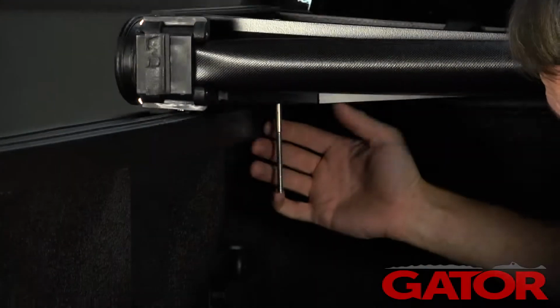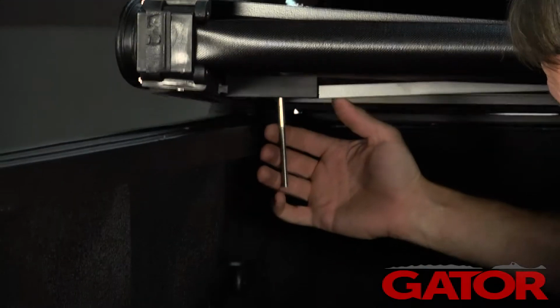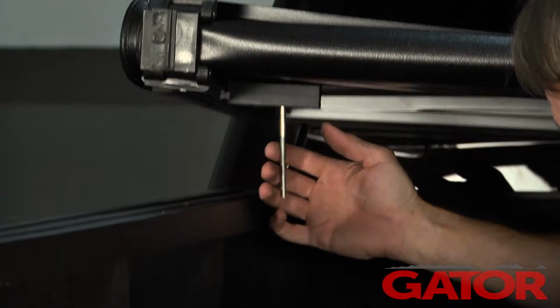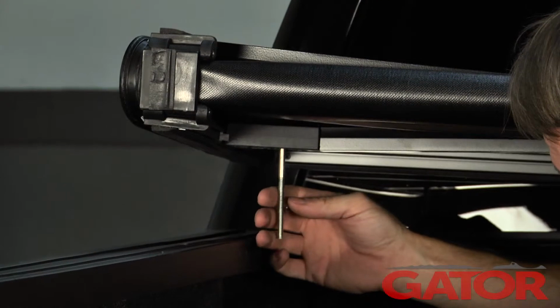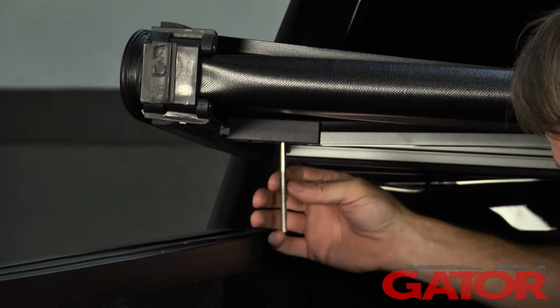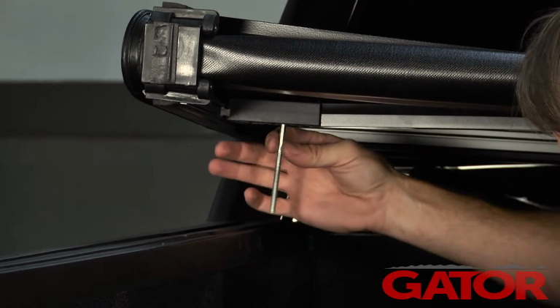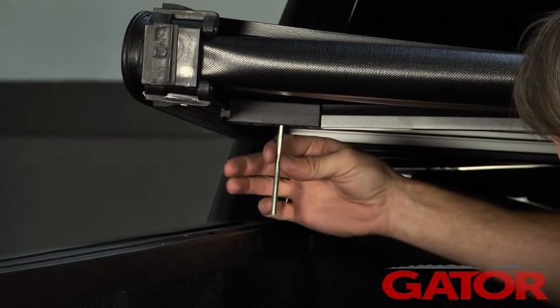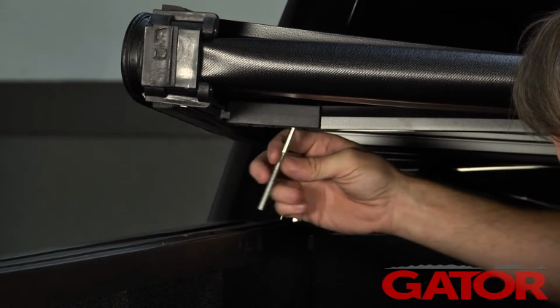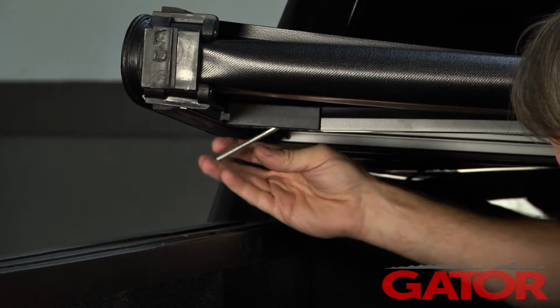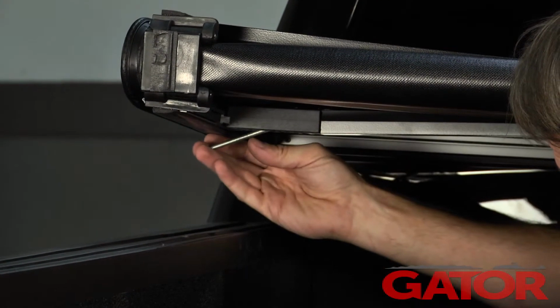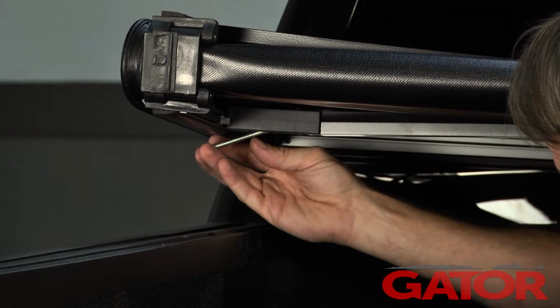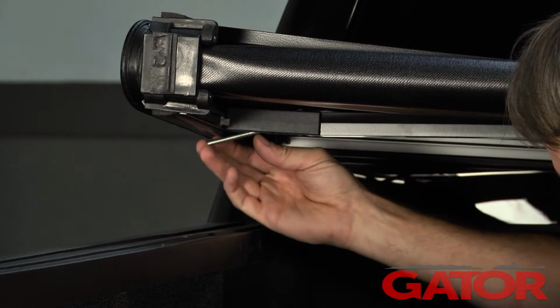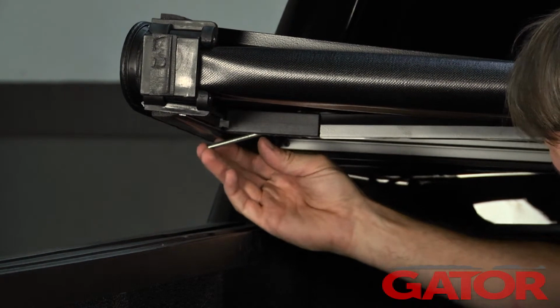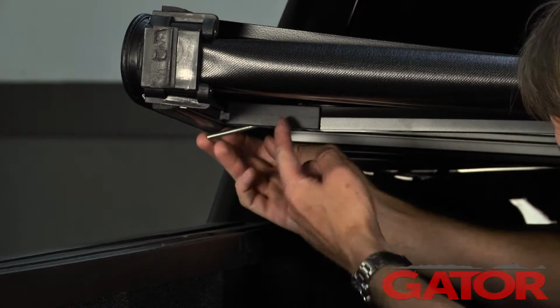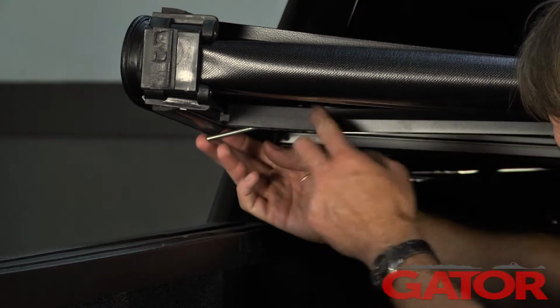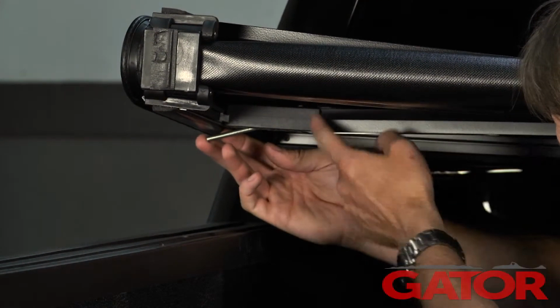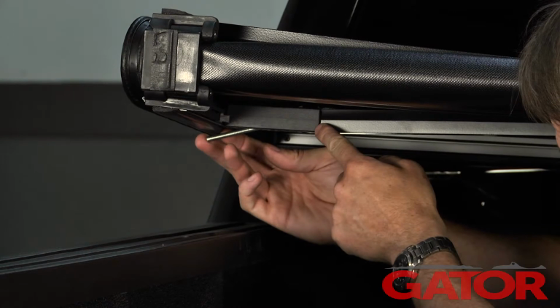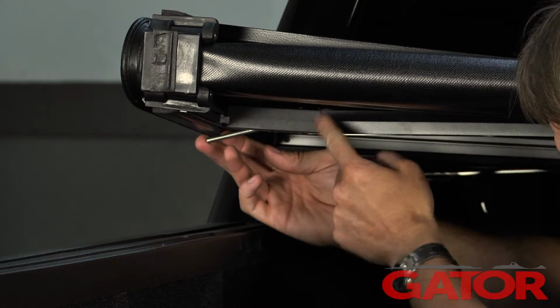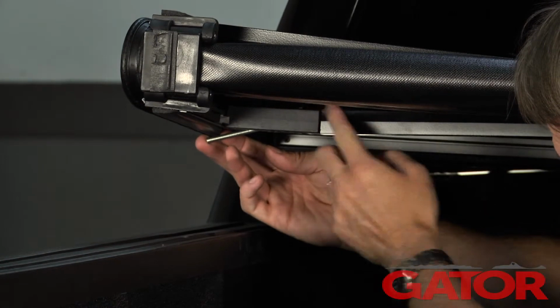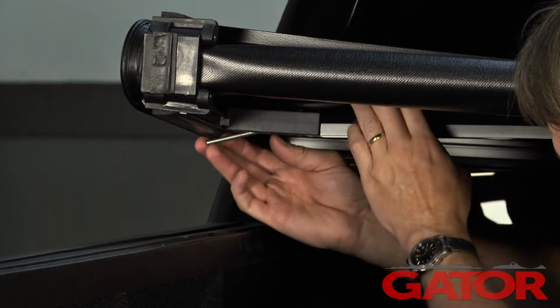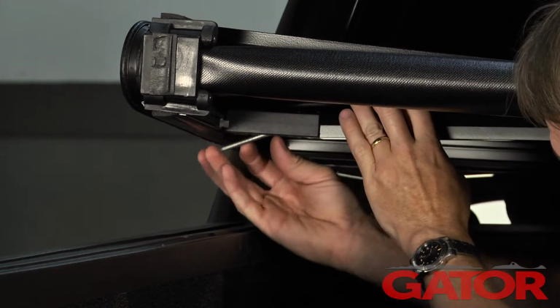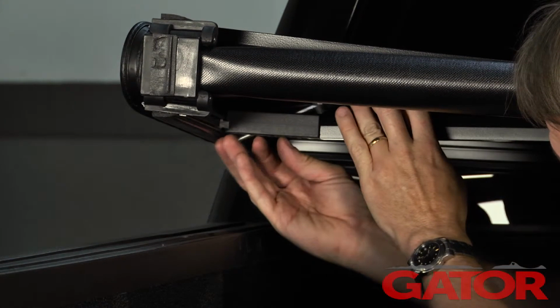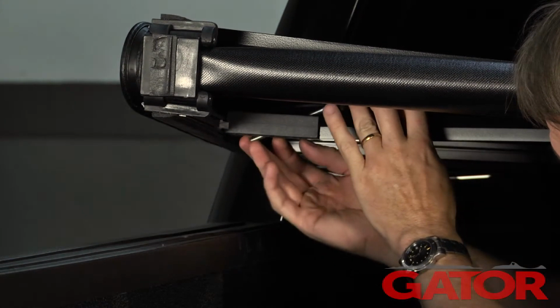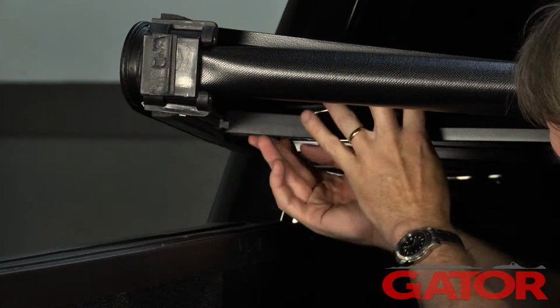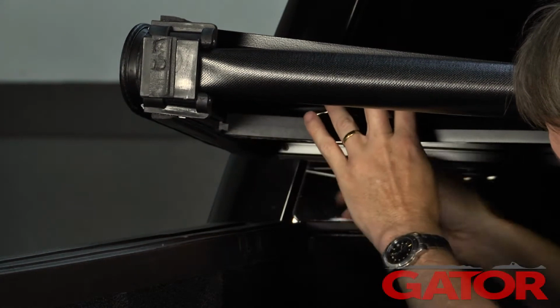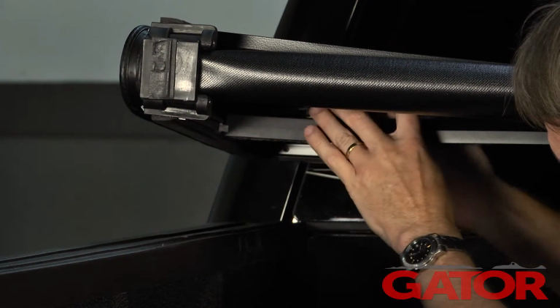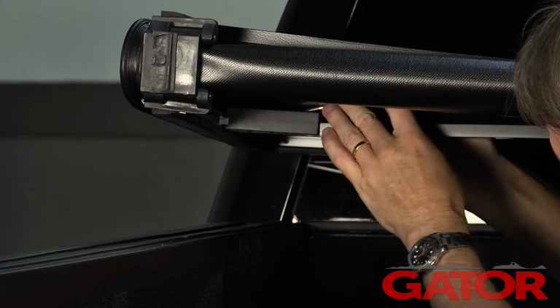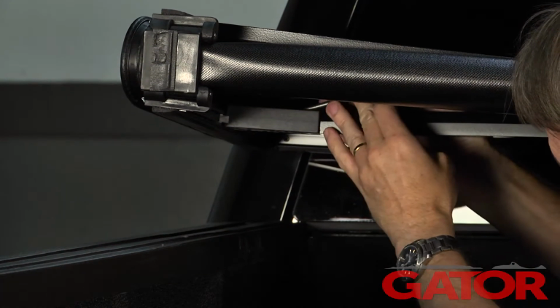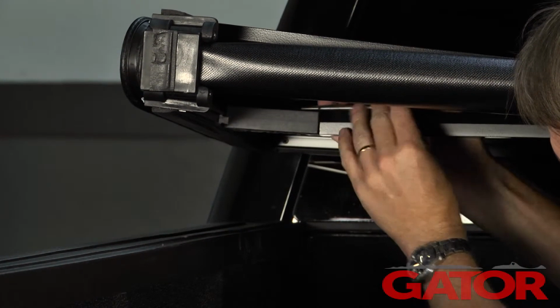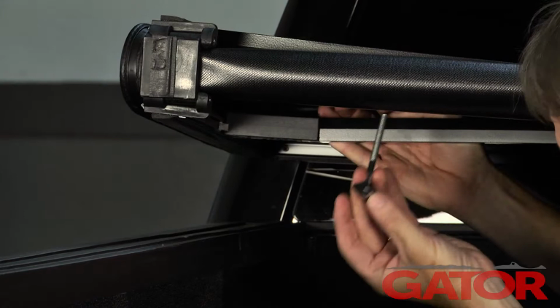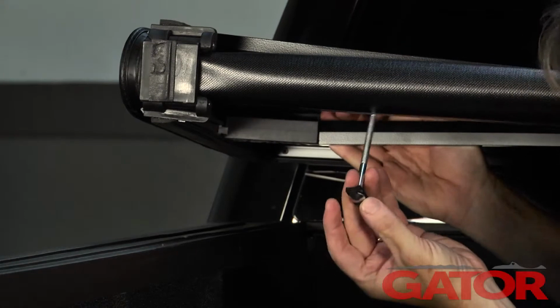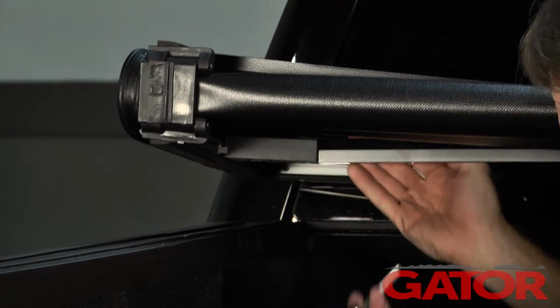Now you can go ahead and lift up the cover. You have this shaft — you can bring it kind of sideways and slide it in between the bracket and the tarp and slide it right out.